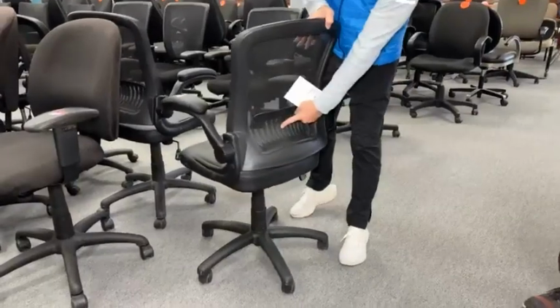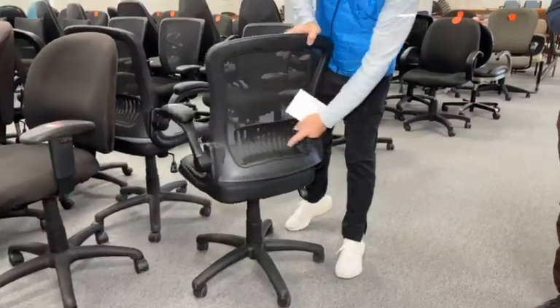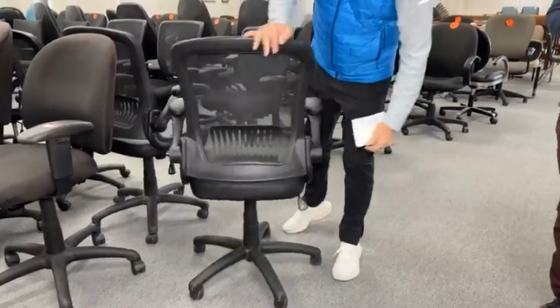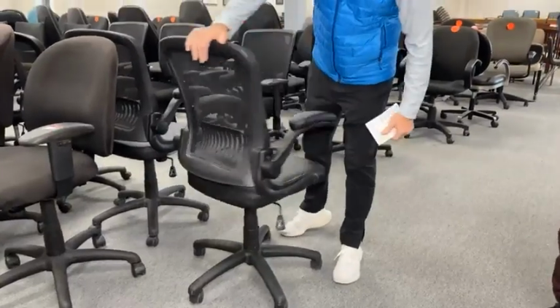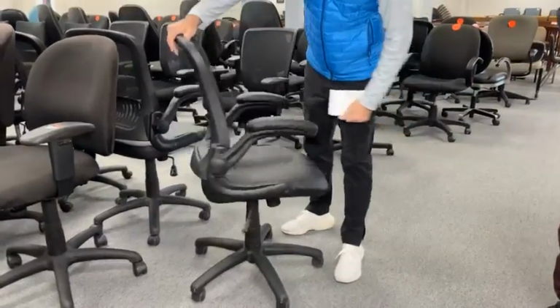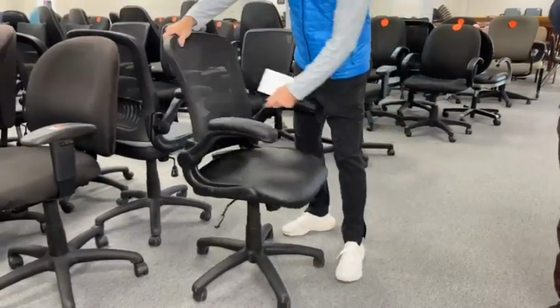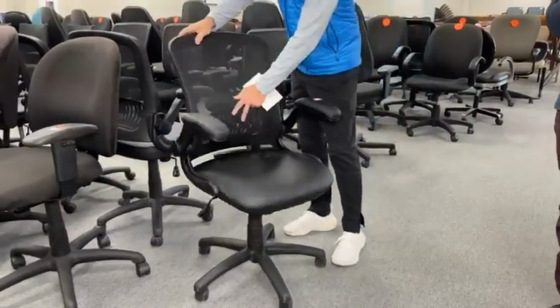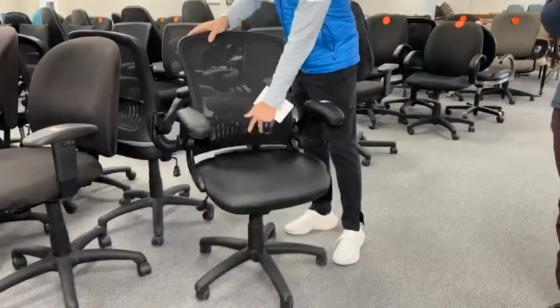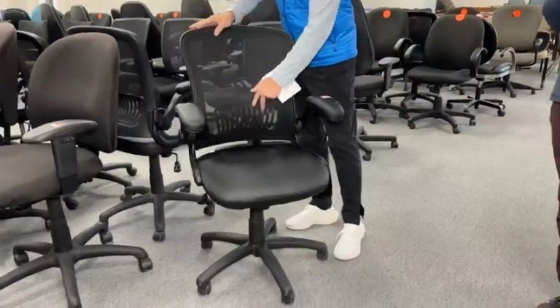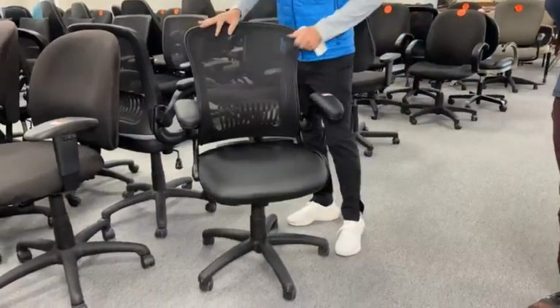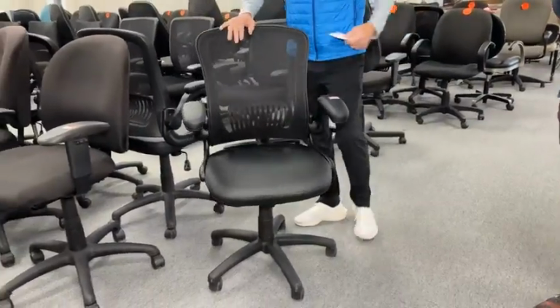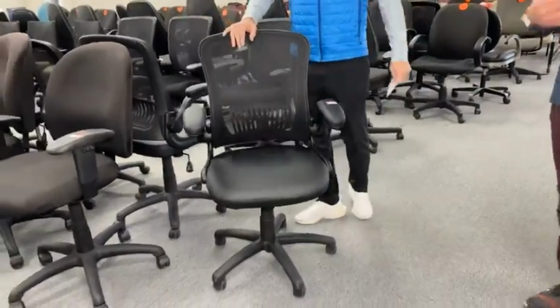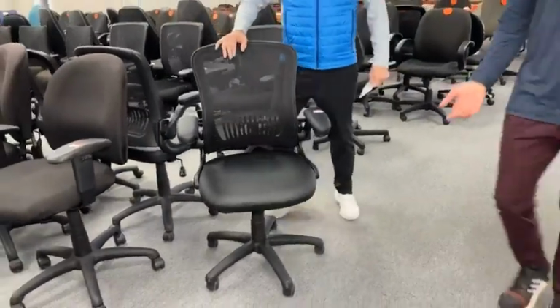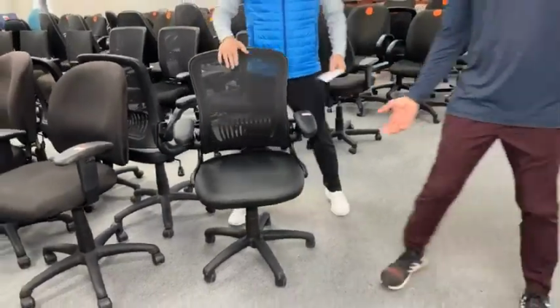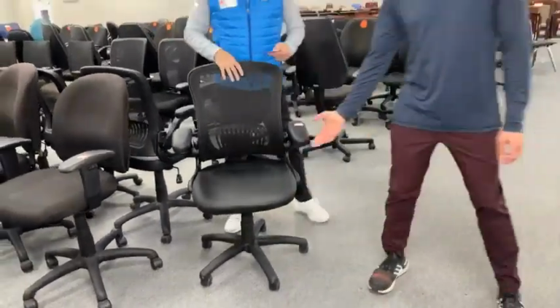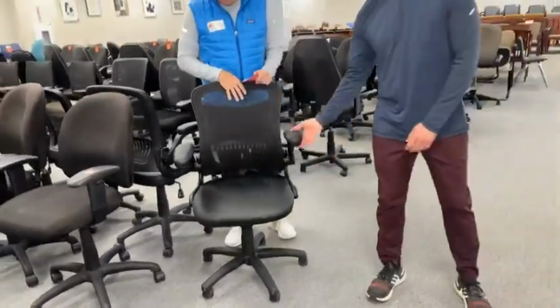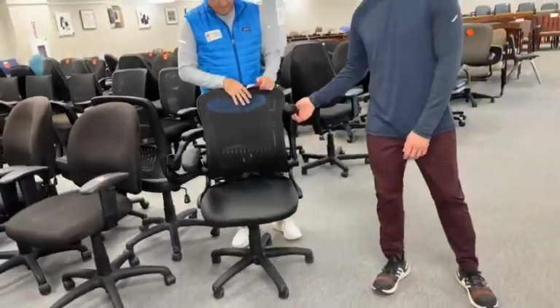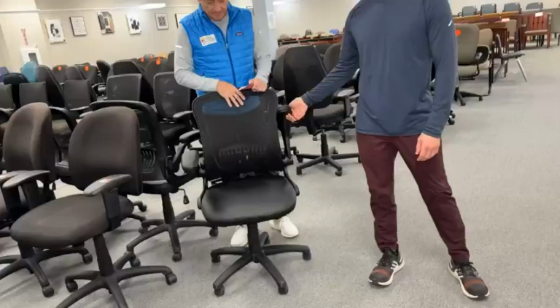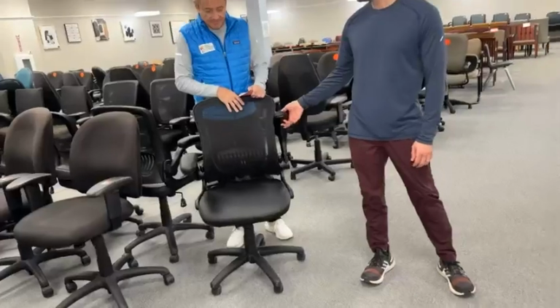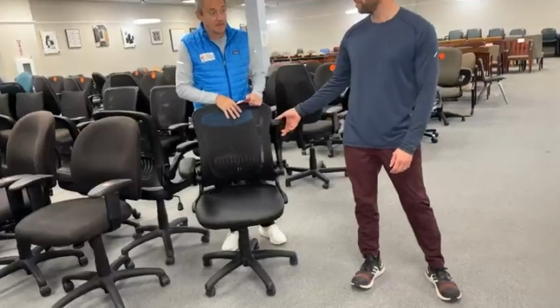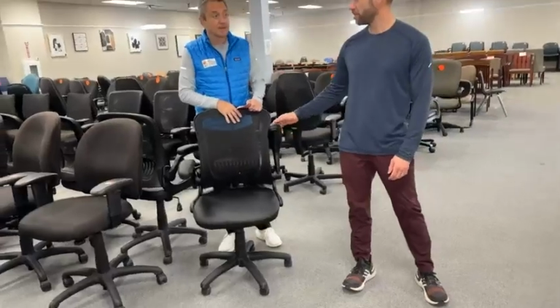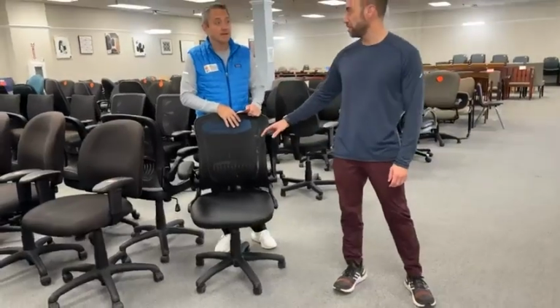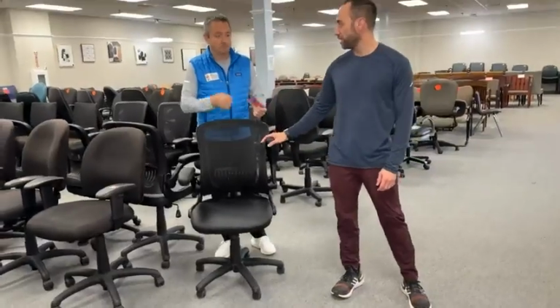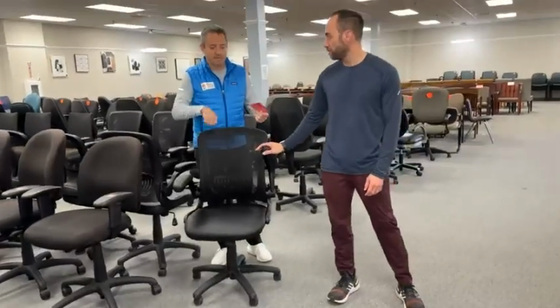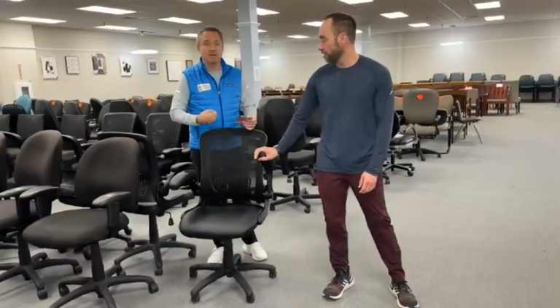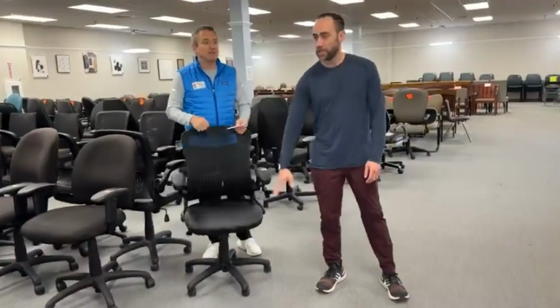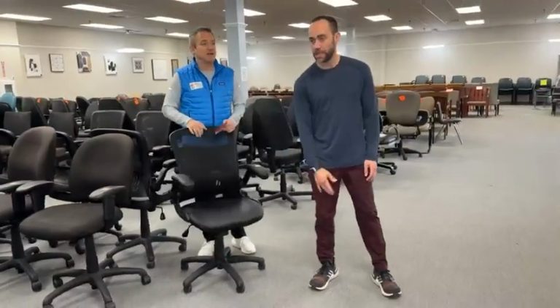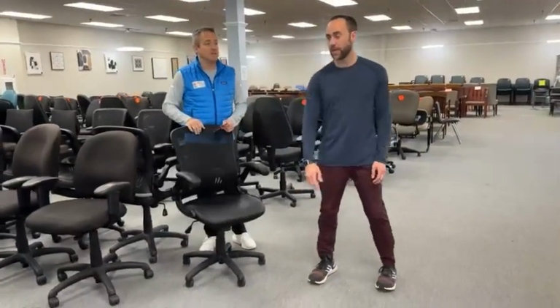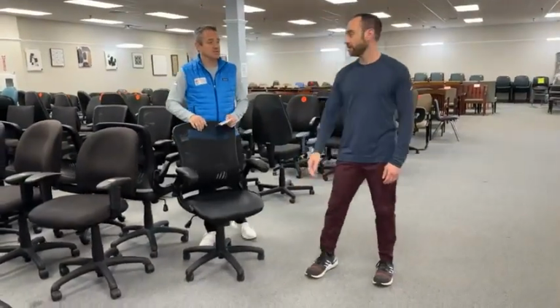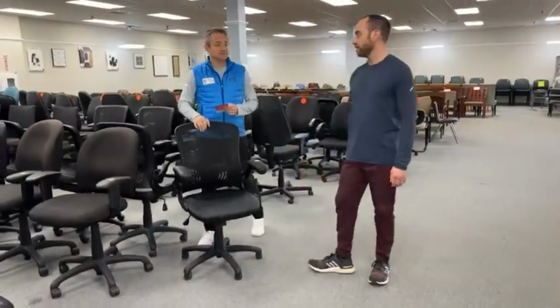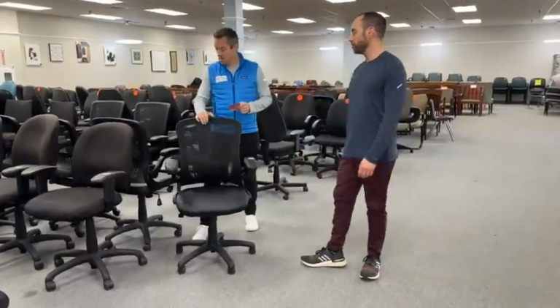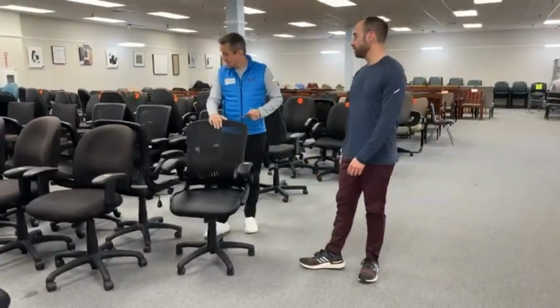Of course, it leans back and reclines as you would like to, and it's got a nice built-in lumbar support for your back. And if you're a guitar player, you can just lift these arms up and start serenading people. Or a banjo.